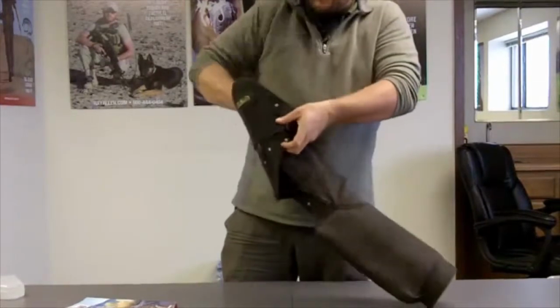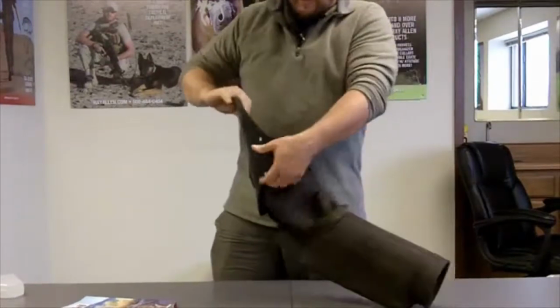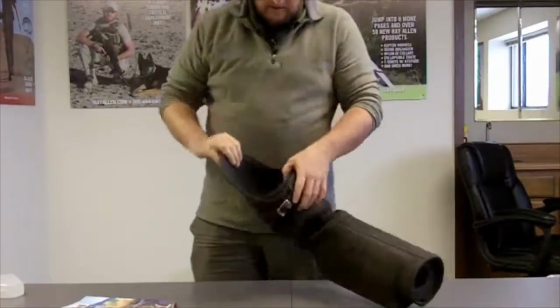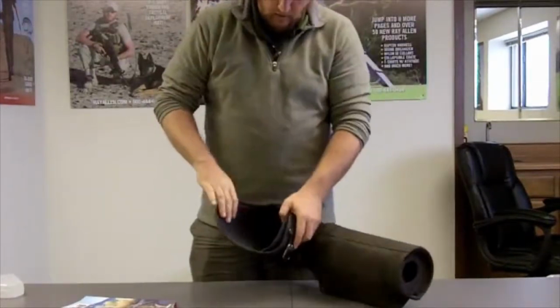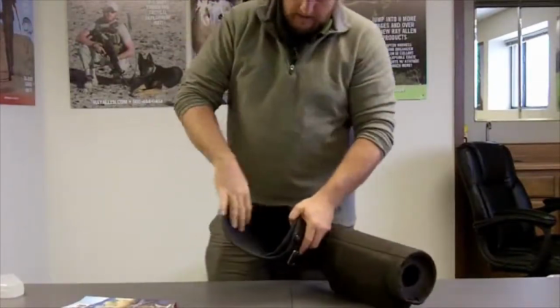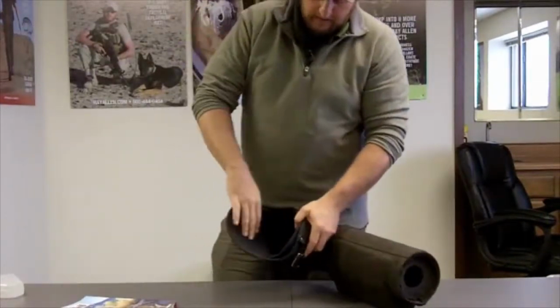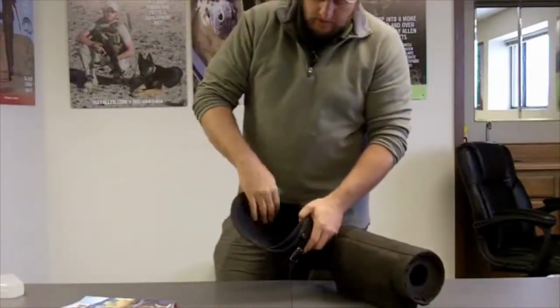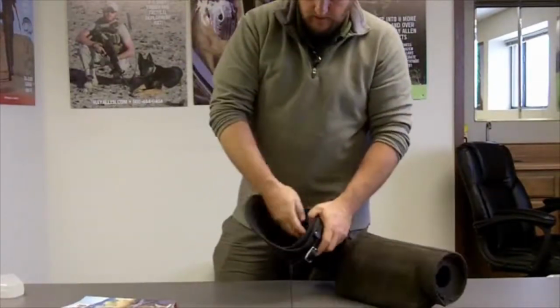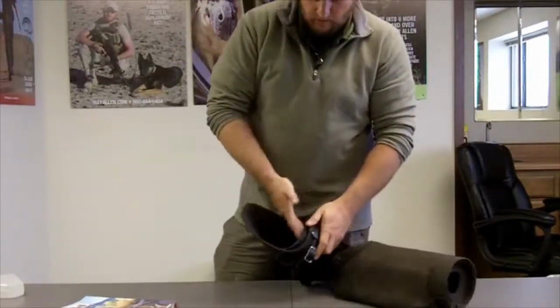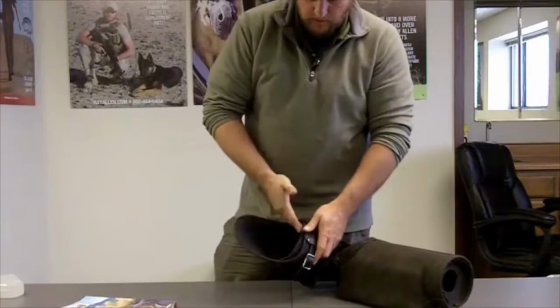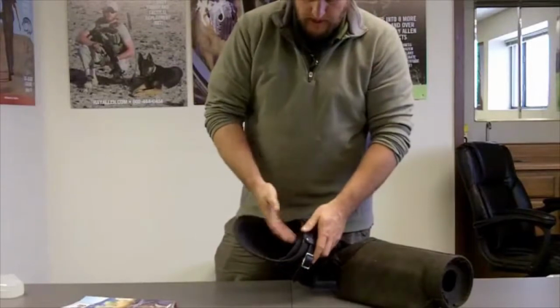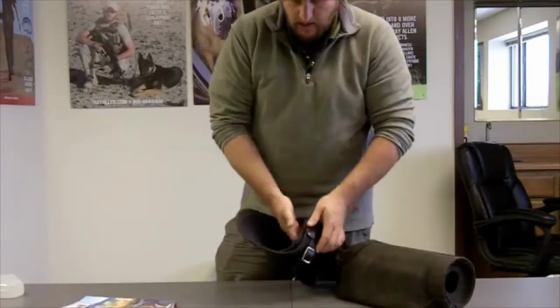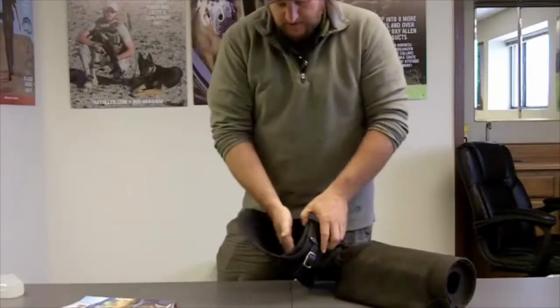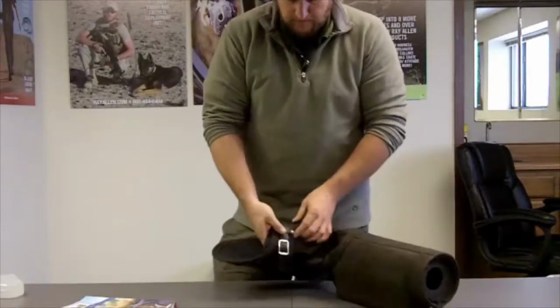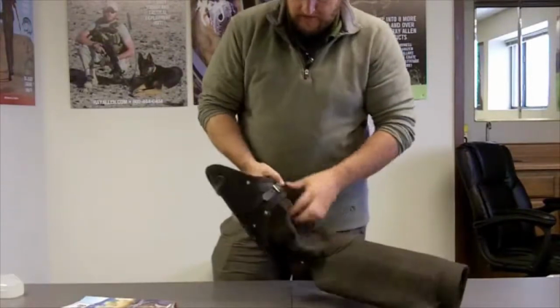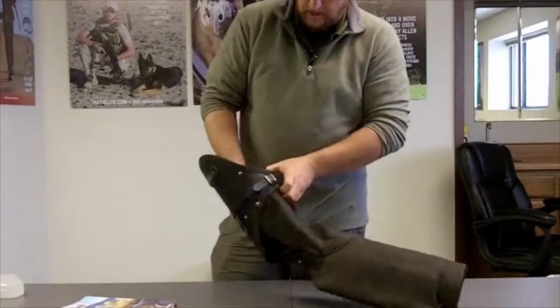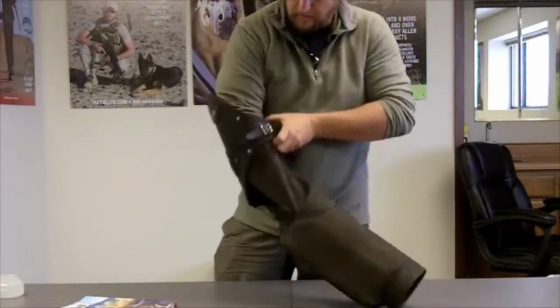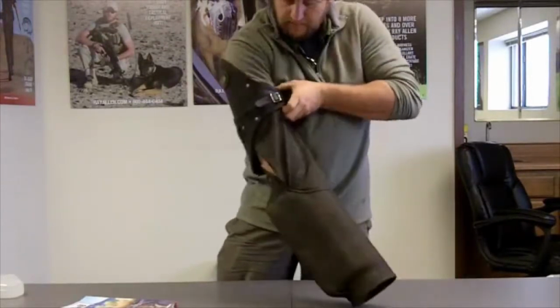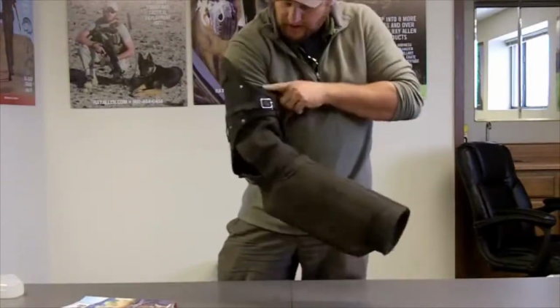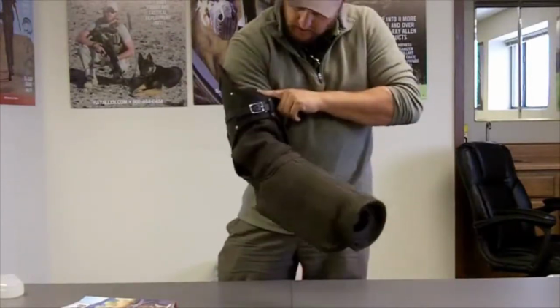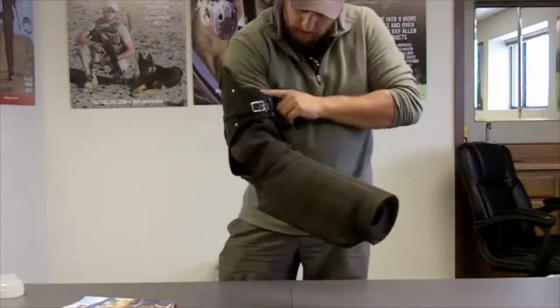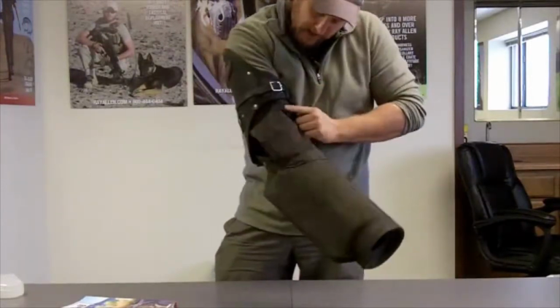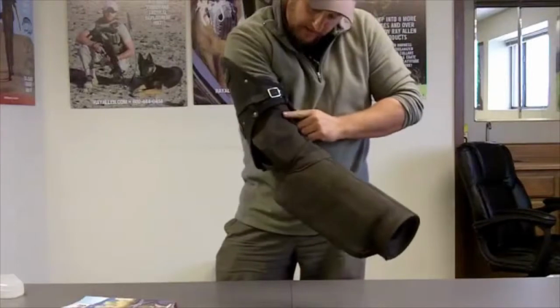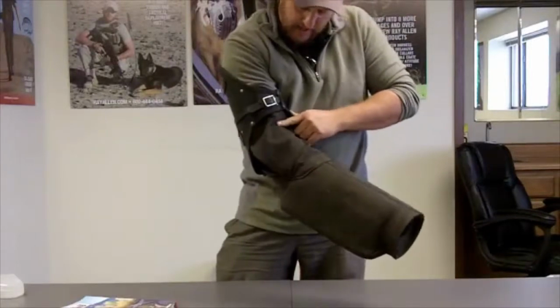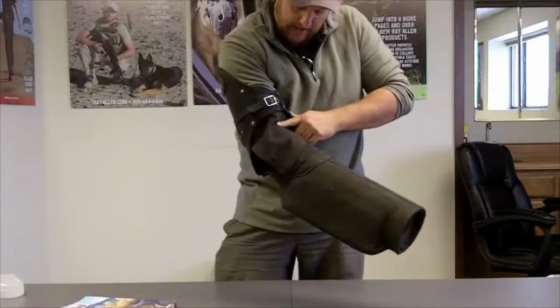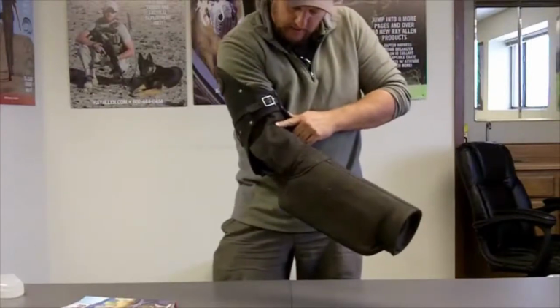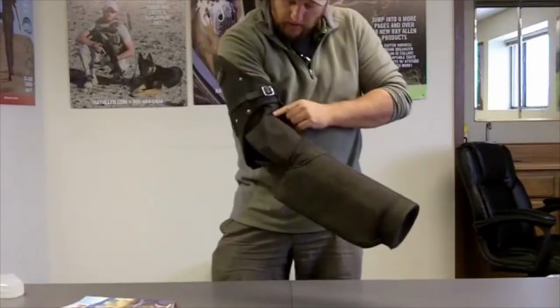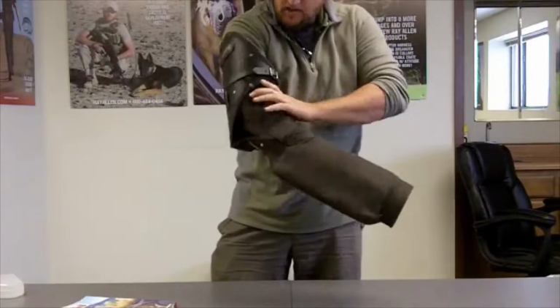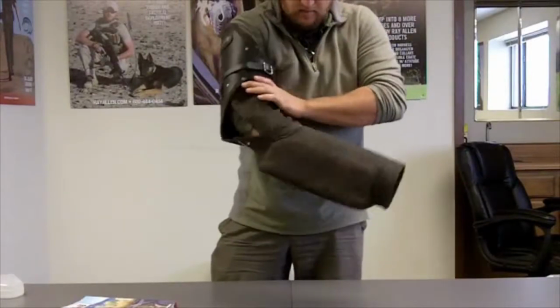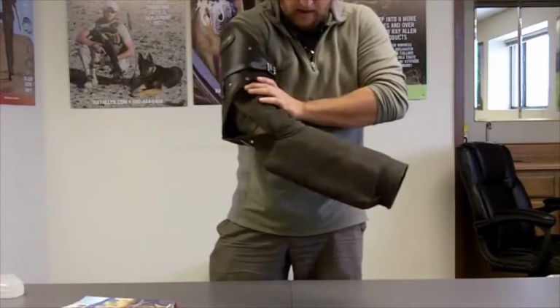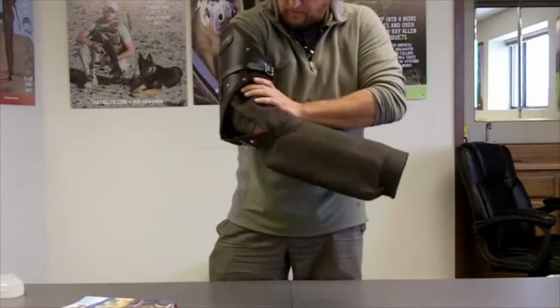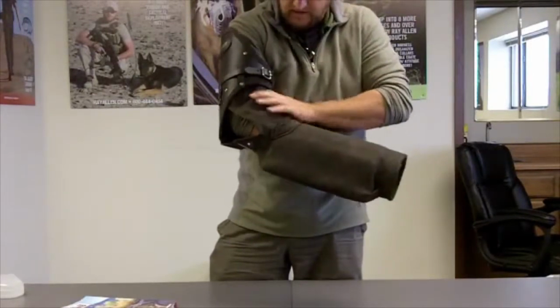It's got a Coolmax lining, so there's moisture-wicking on the inside. There's a generous pad up at the bicep area — it actually starts on the inside and extends clear down, so there's quite a bit of padding on that part of the sleeve.